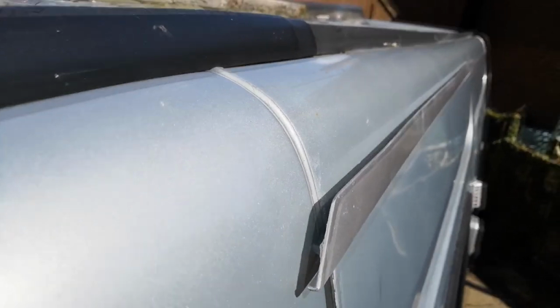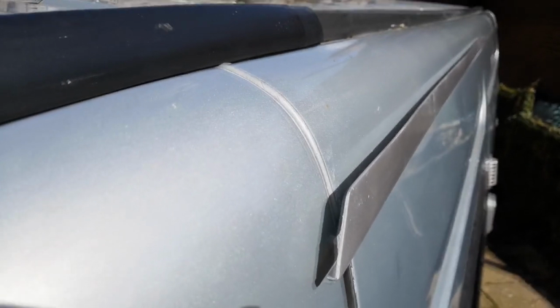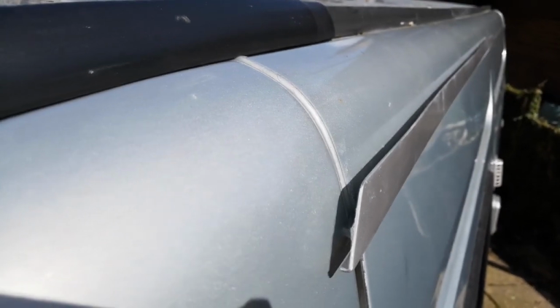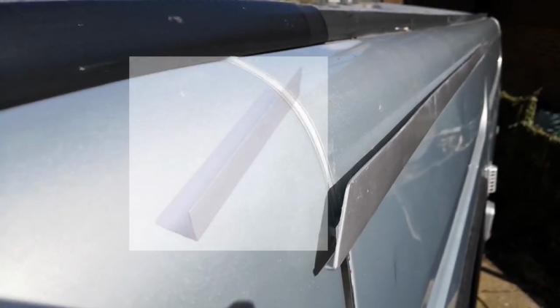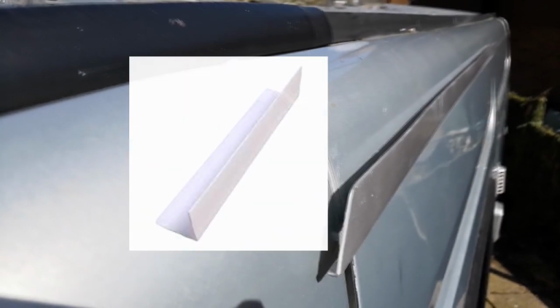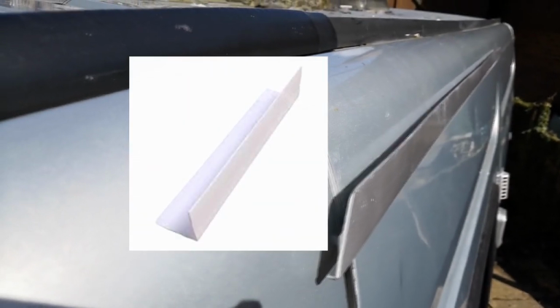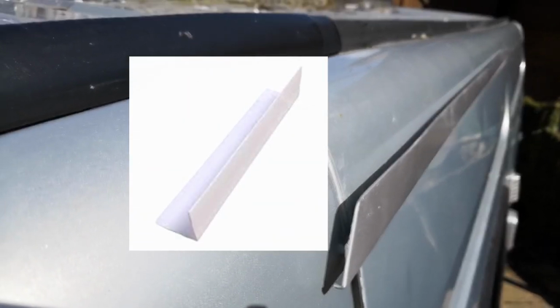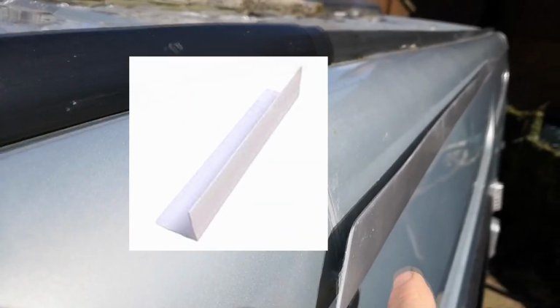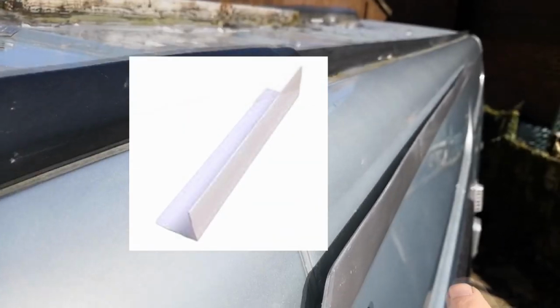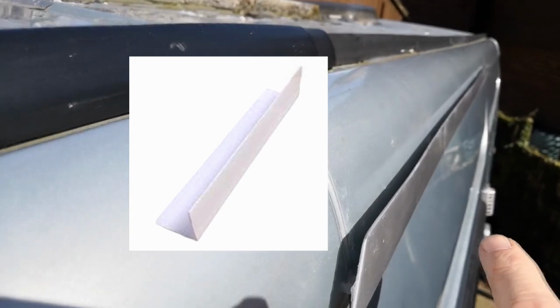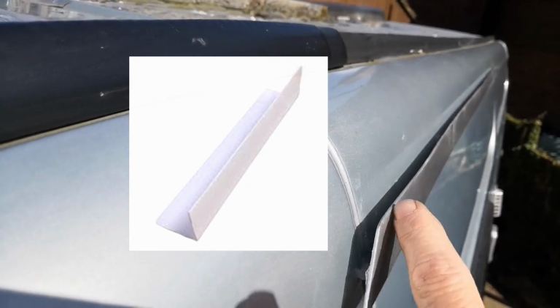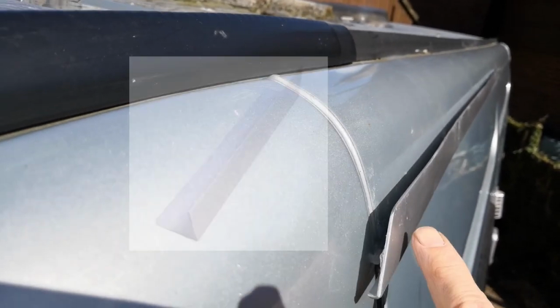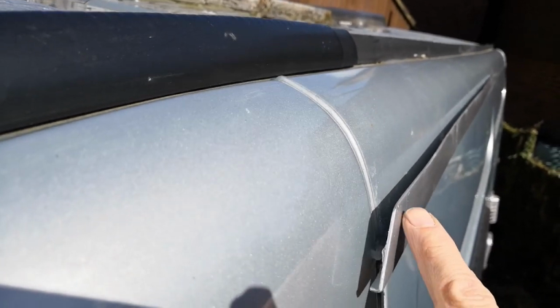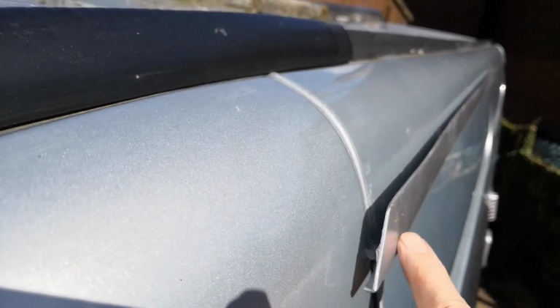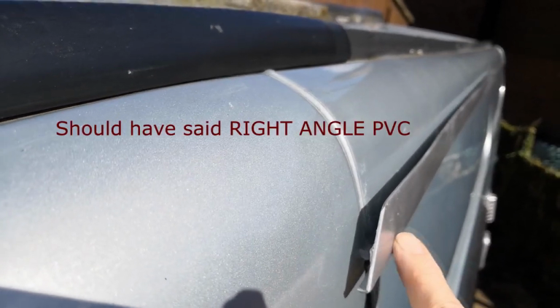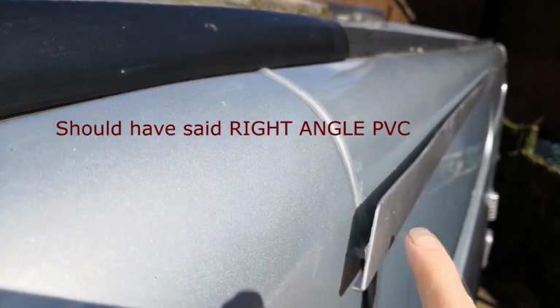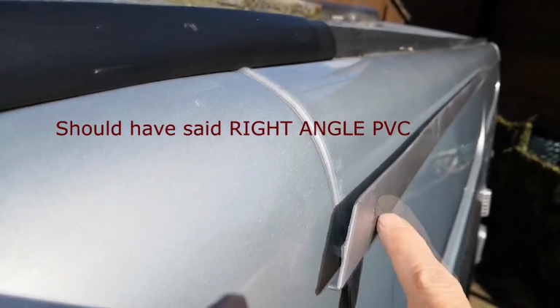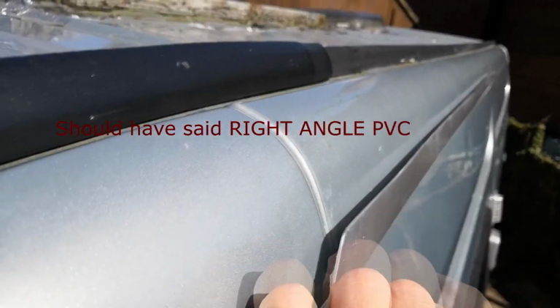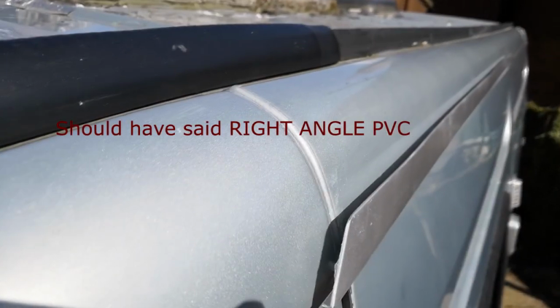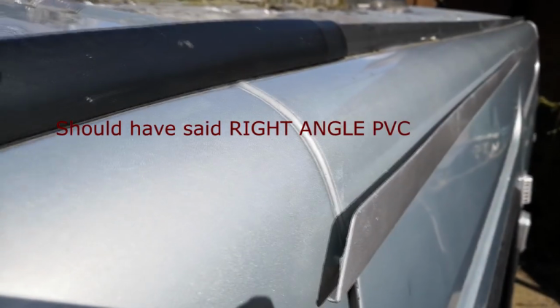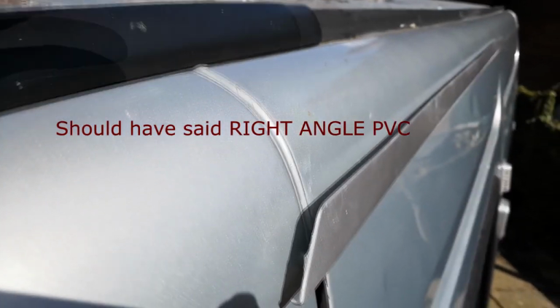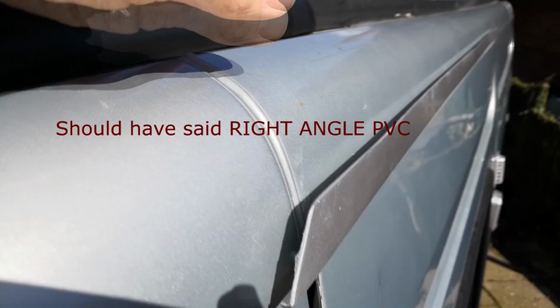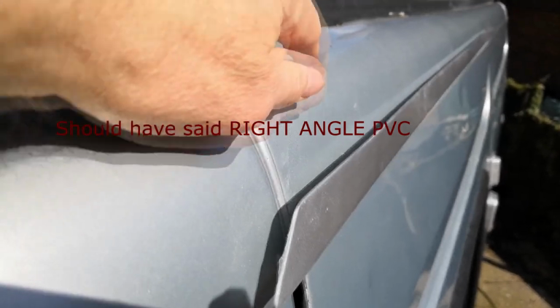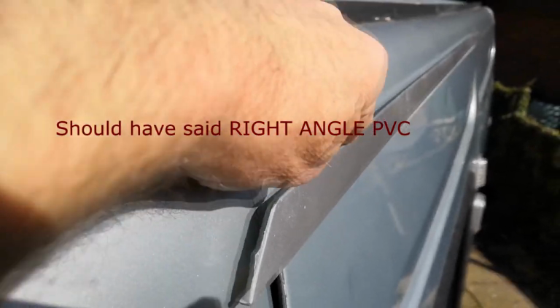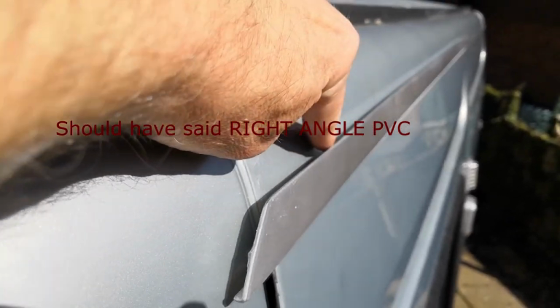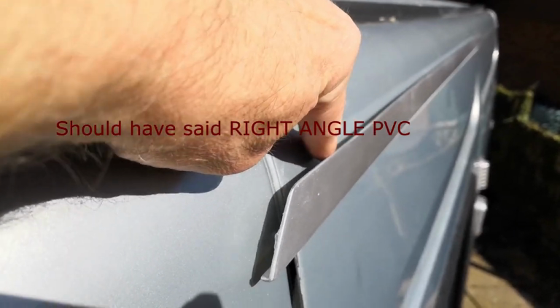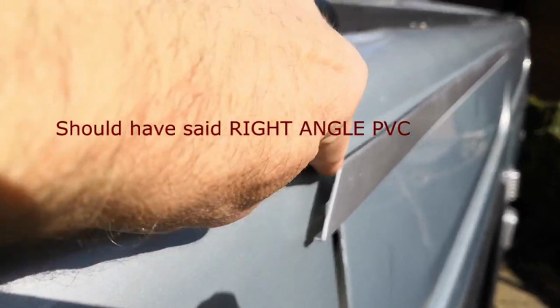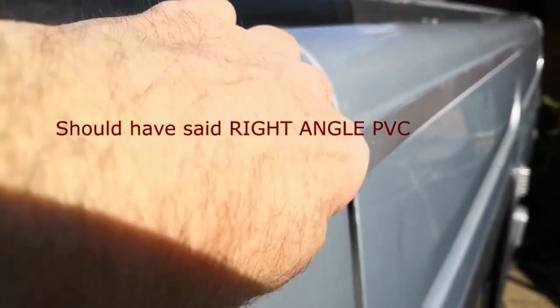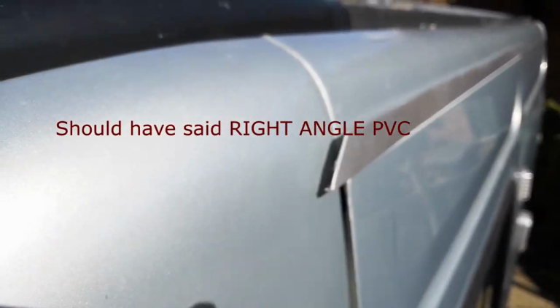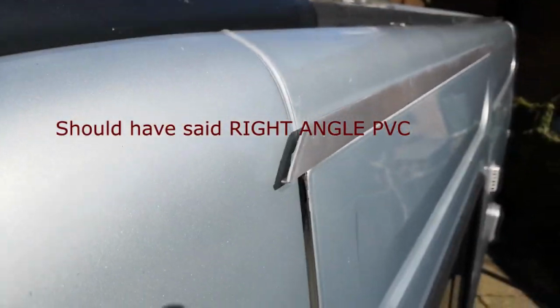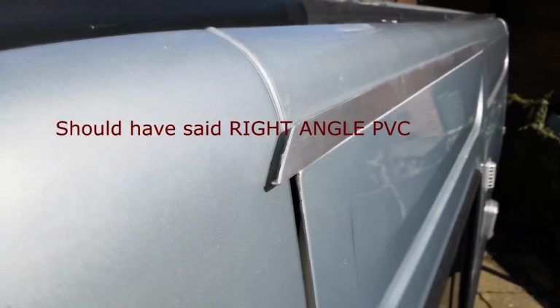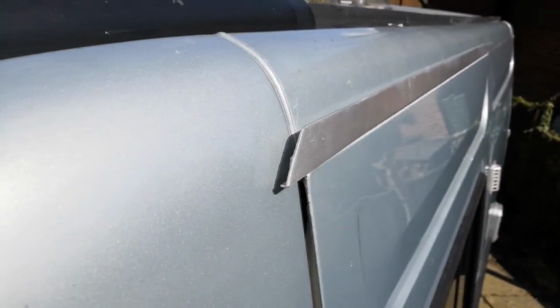So here we go — a bit of white plastic PVC pipe from B&Q. I painted mine silver because my van is silver. The water runs off, comes into the channel, runs along the channel, and falls away clear of the door.